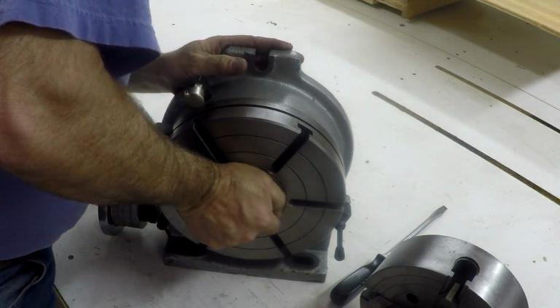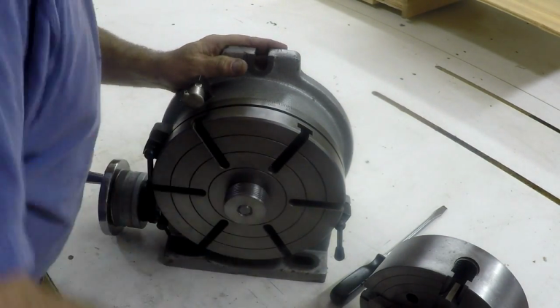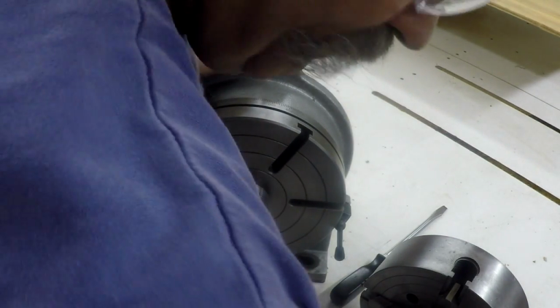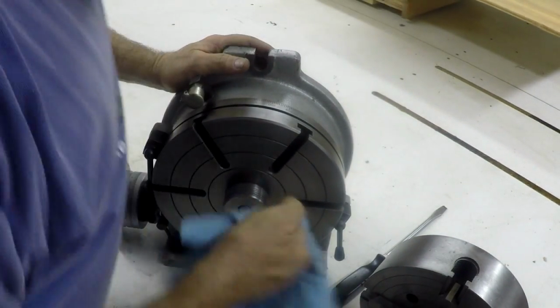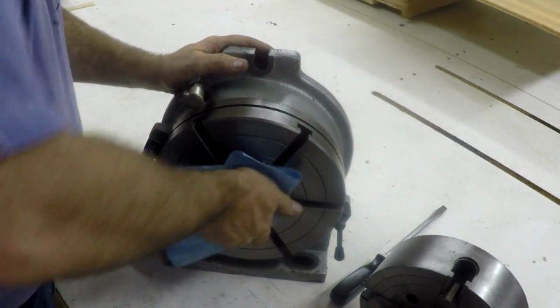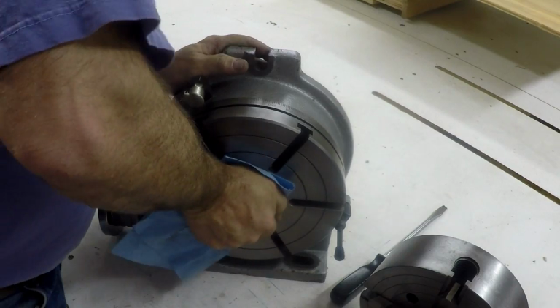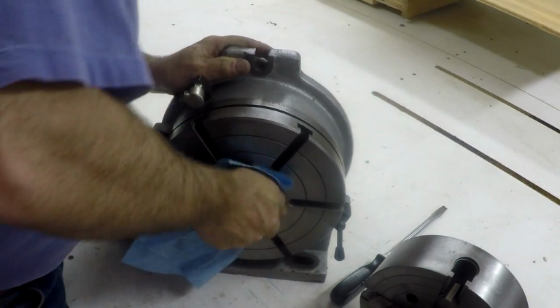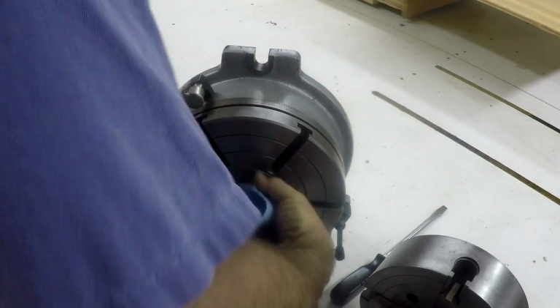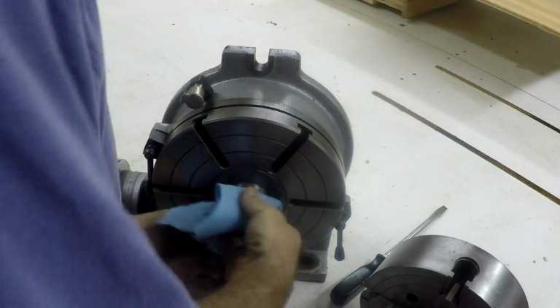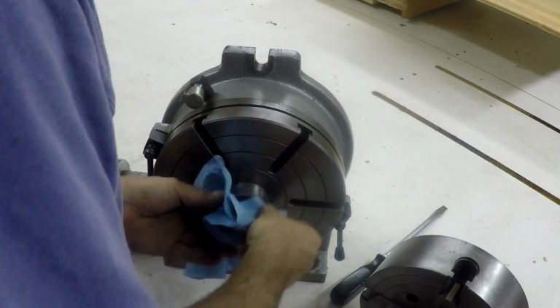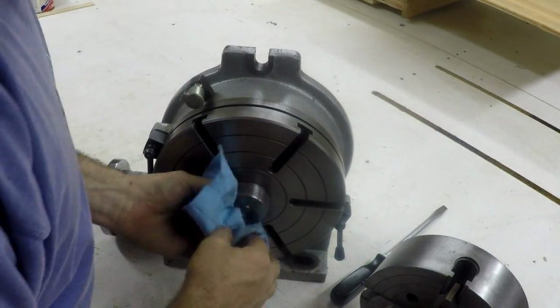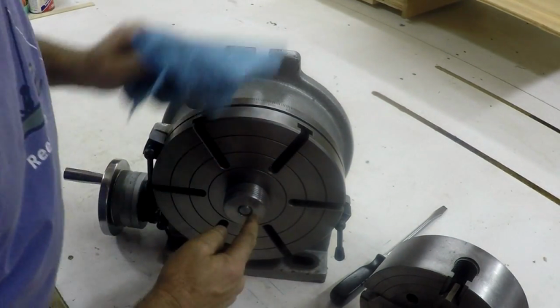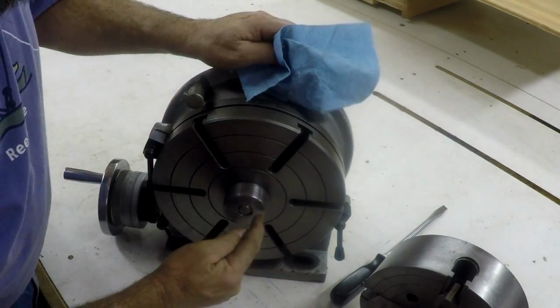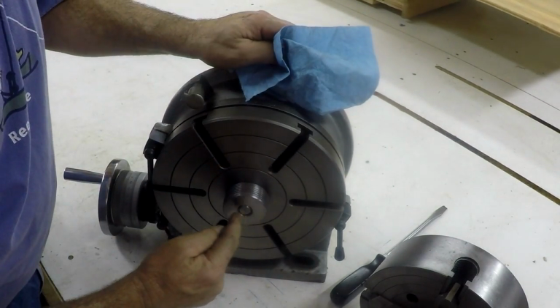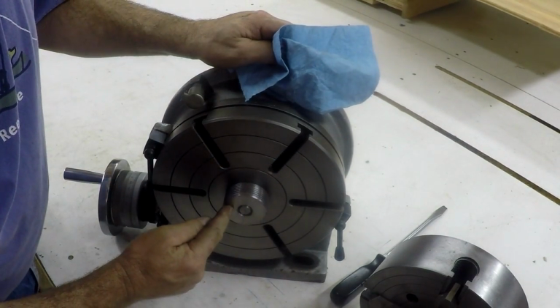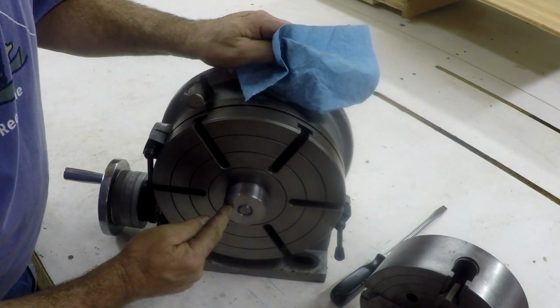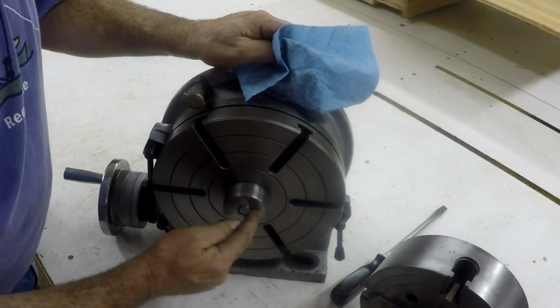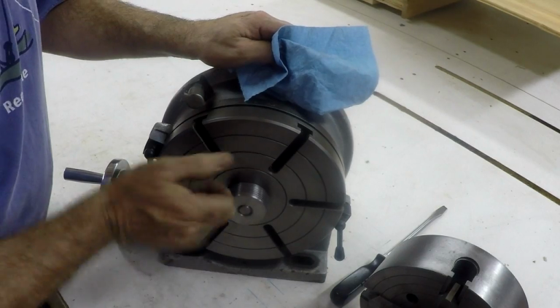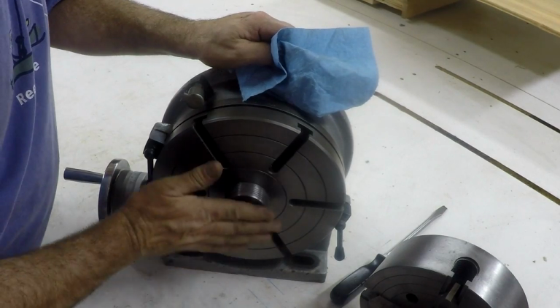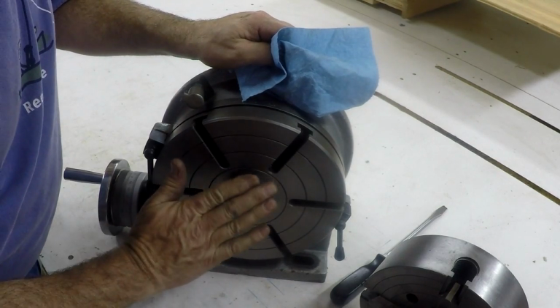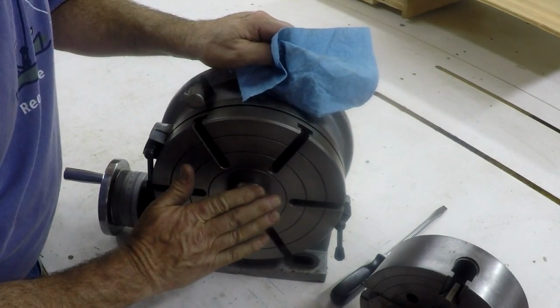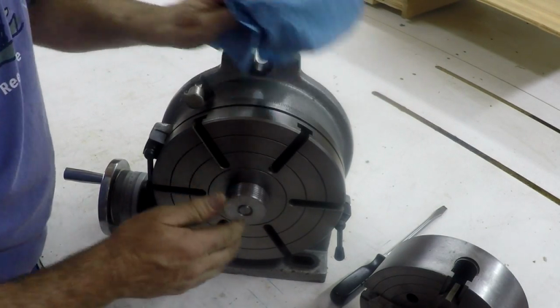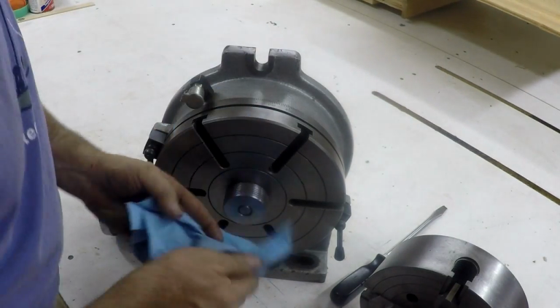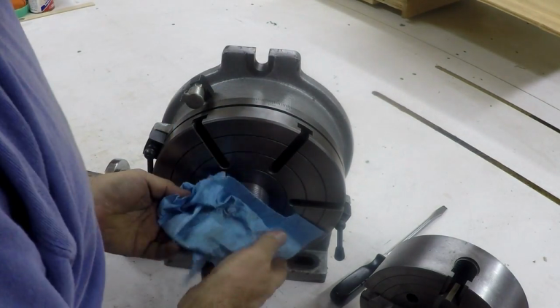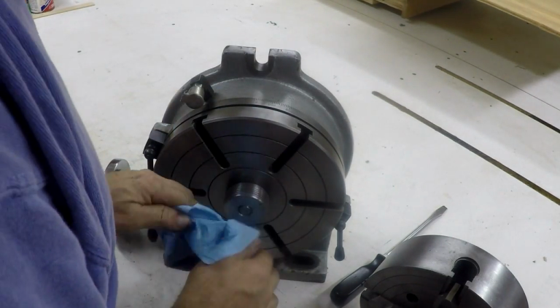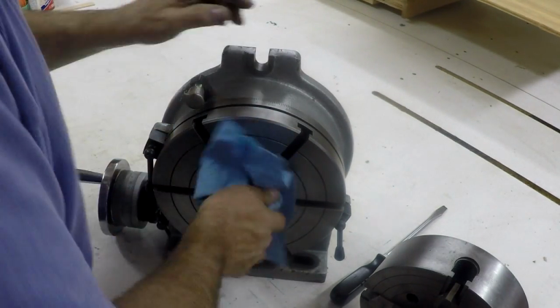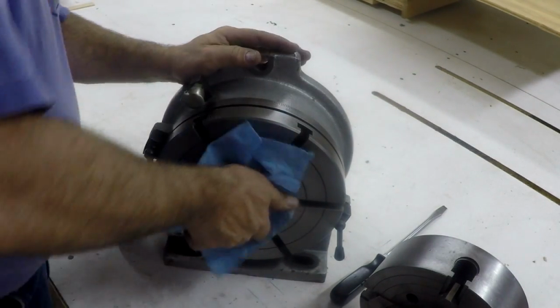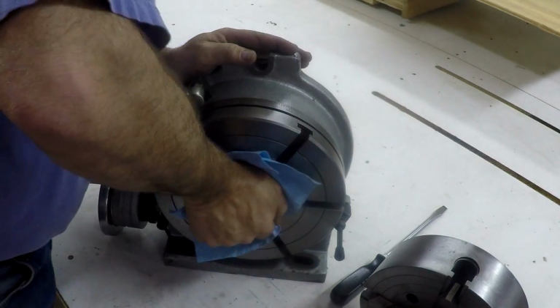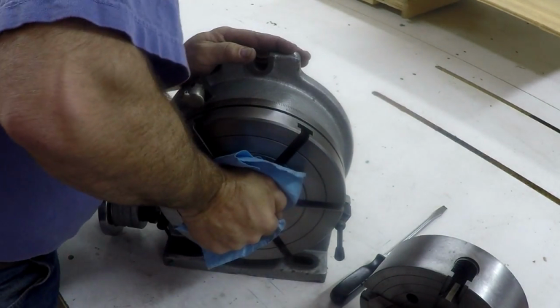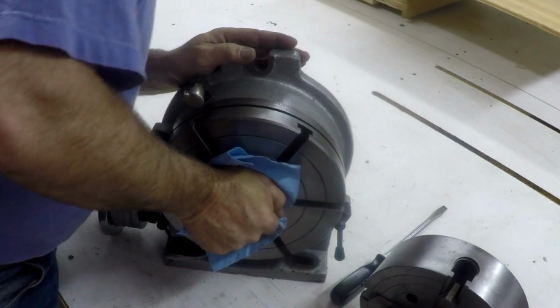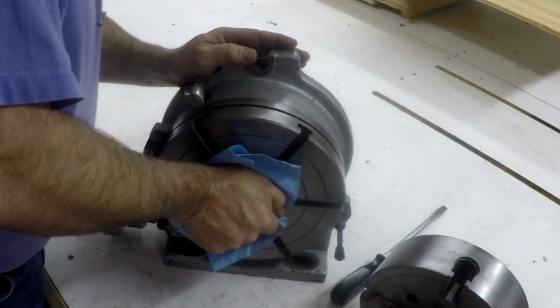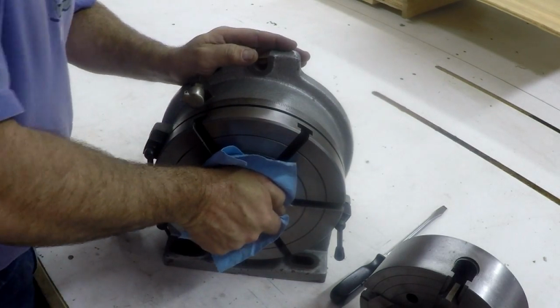Getting that off might be a little bit of a bear. I'm thinking about putting some holes in this for like a spanner, so I'm probably going to have to do that.